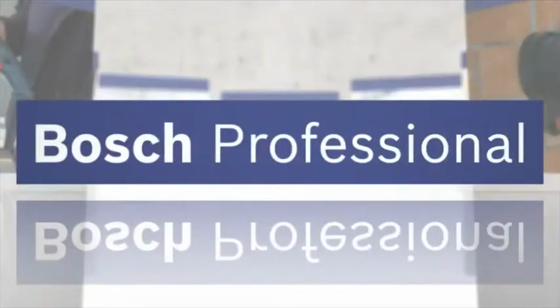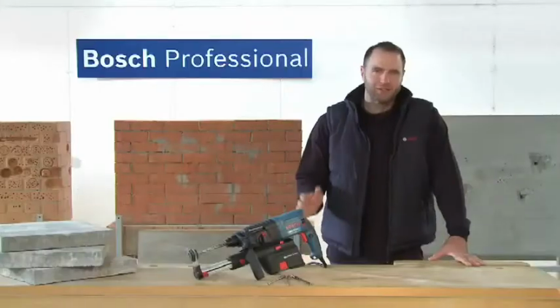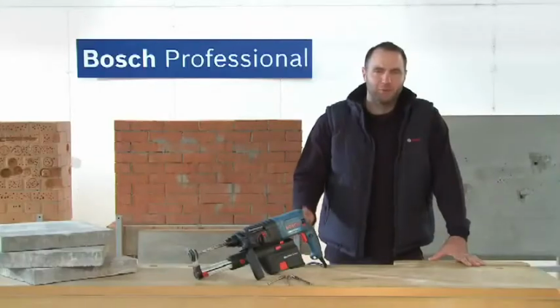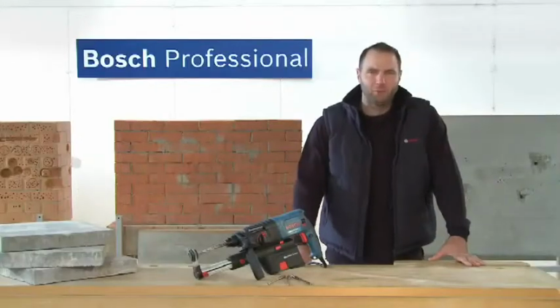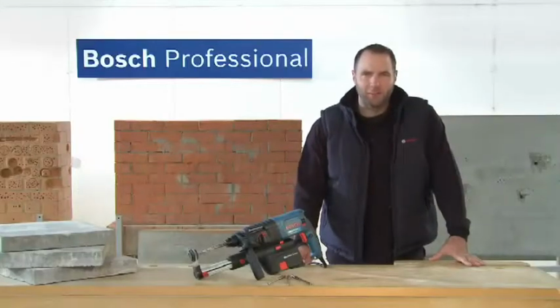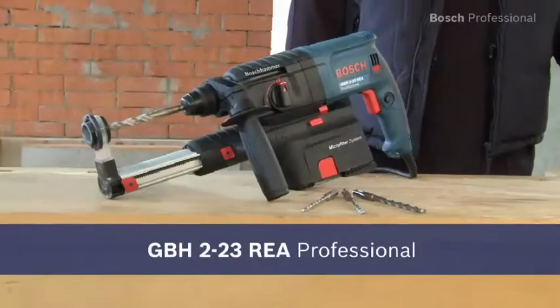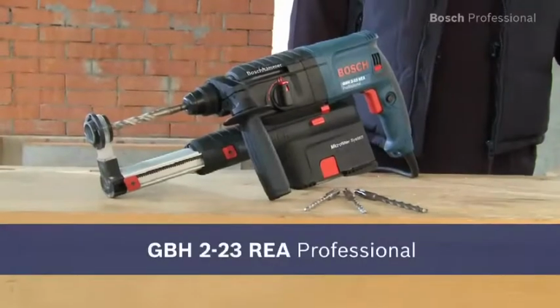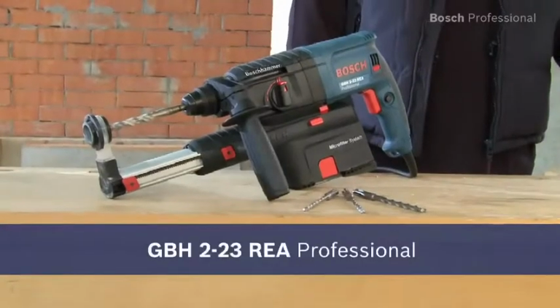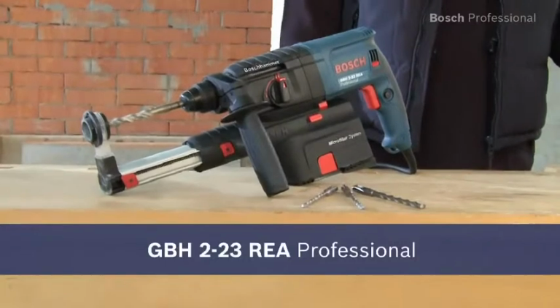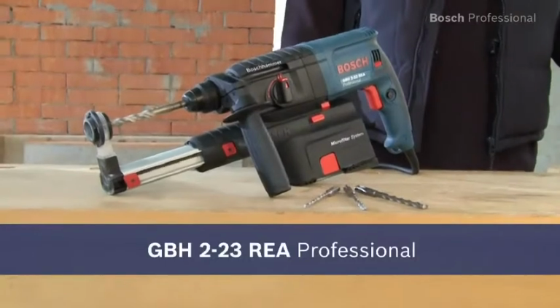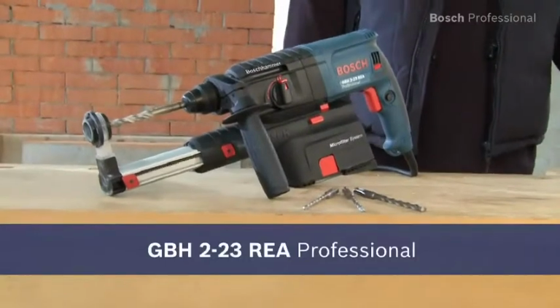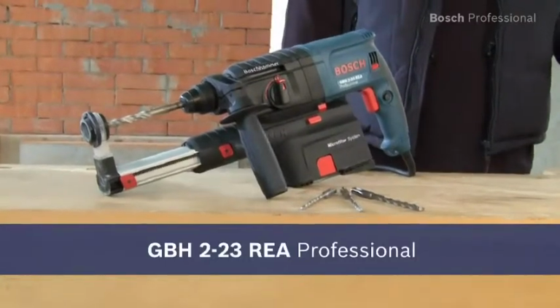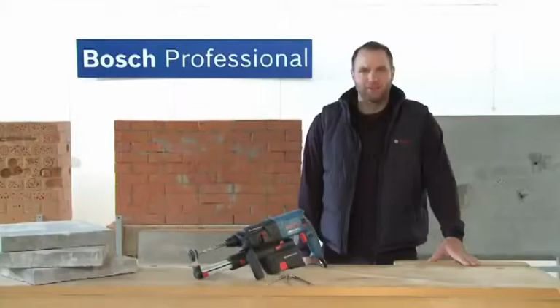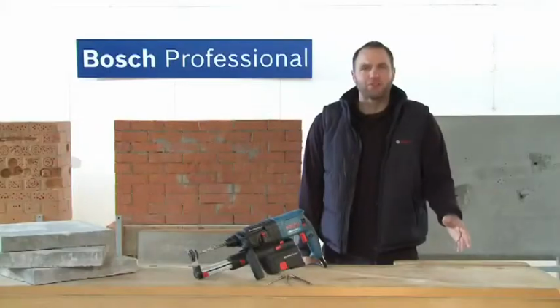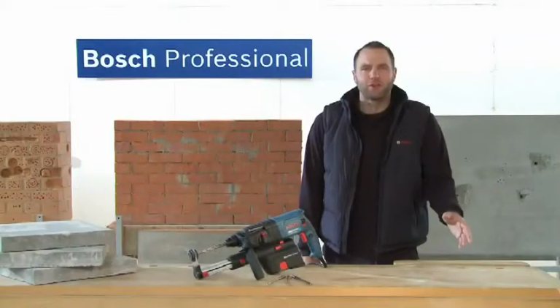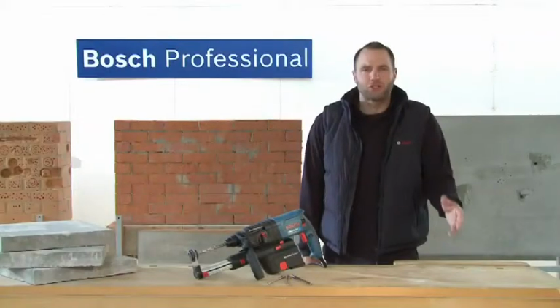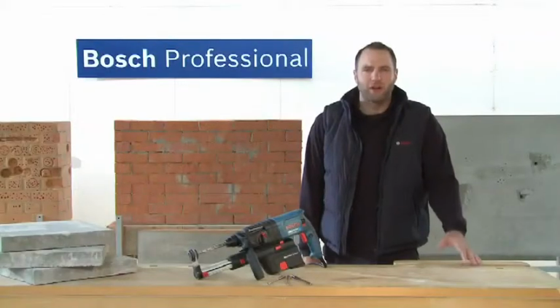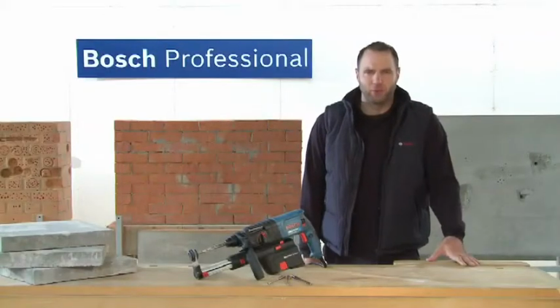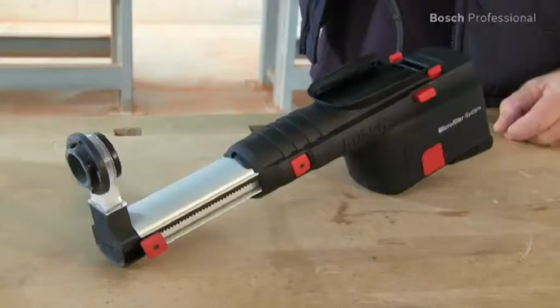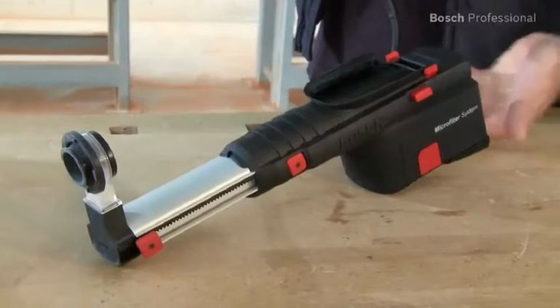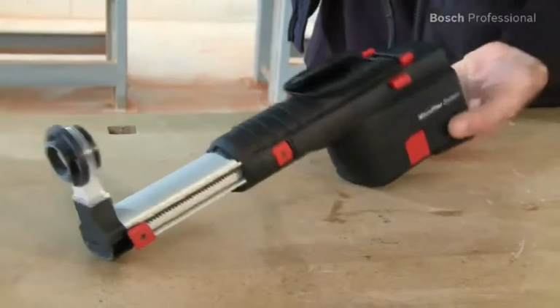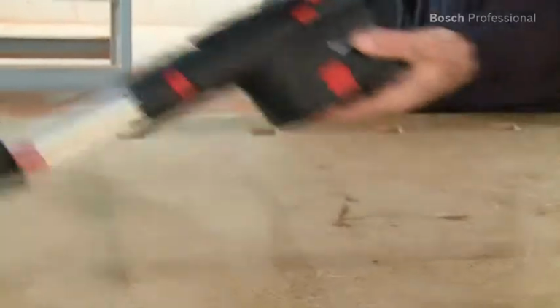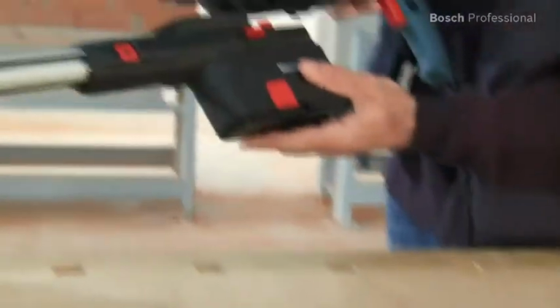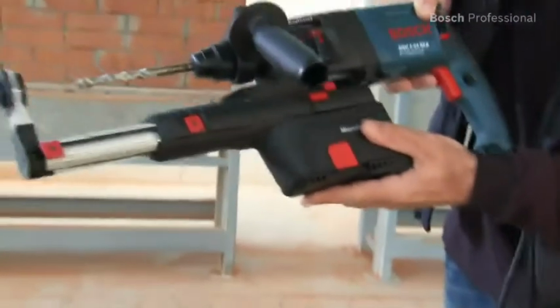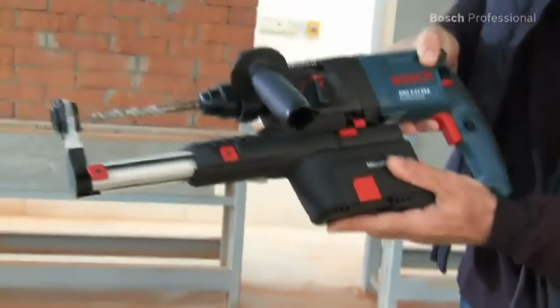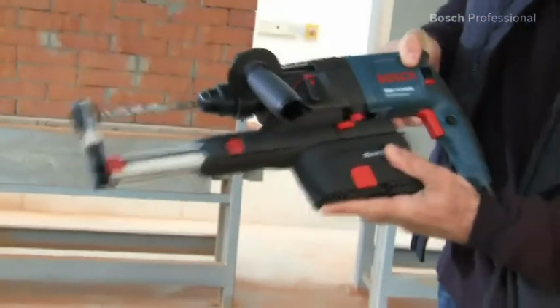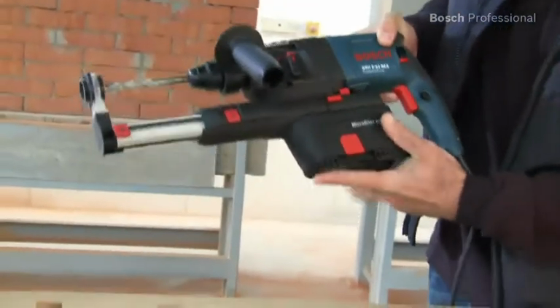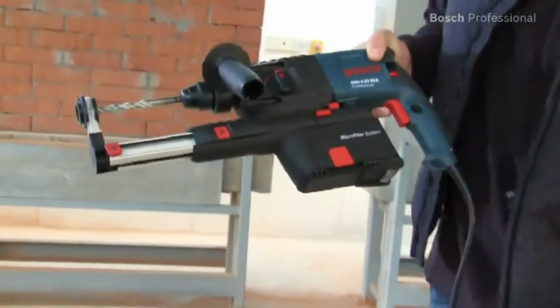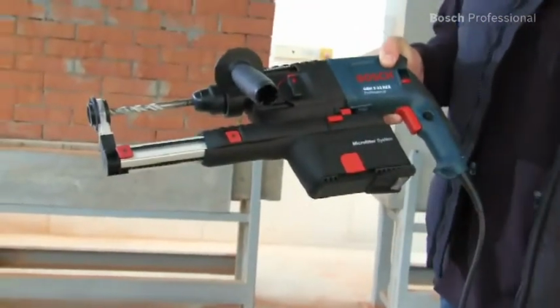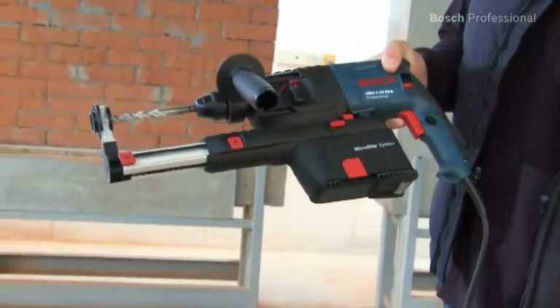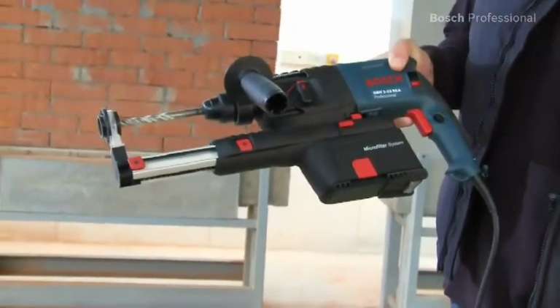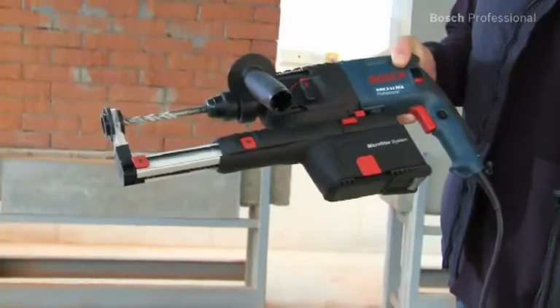This is the compact GBH223 REA Professional rotary hammer — the professional solution for dust-free drilling. You can fit the dust extraction unit very easily and without any tools for clean and dust-free working.